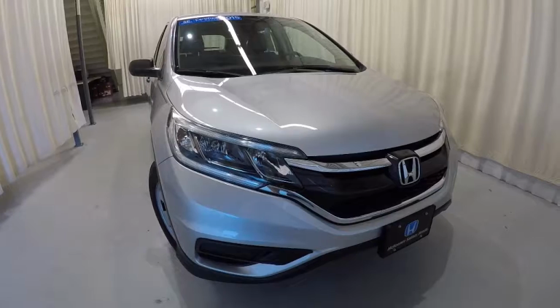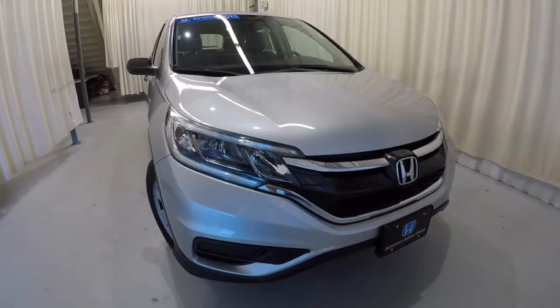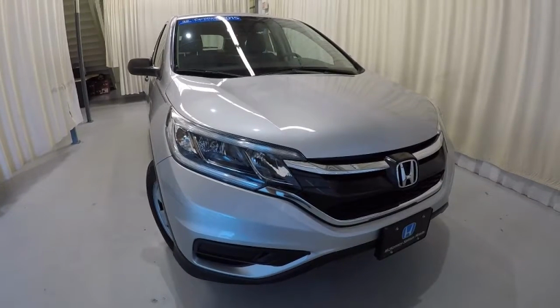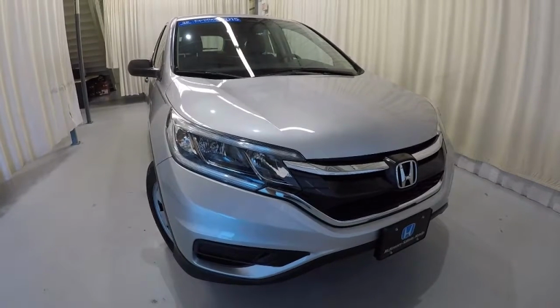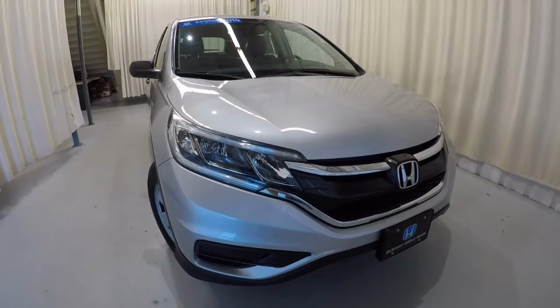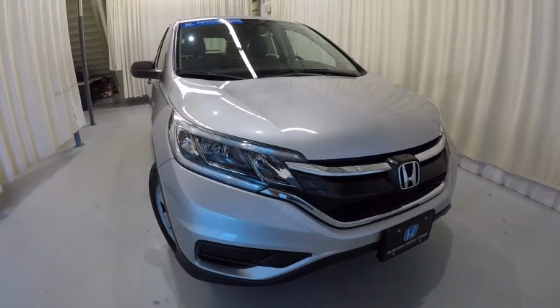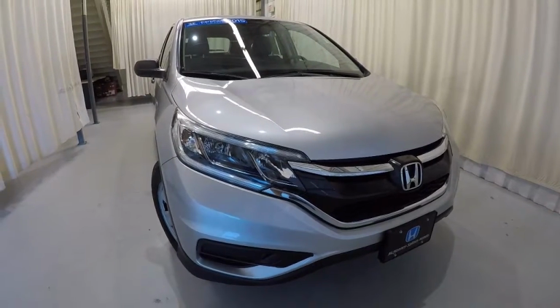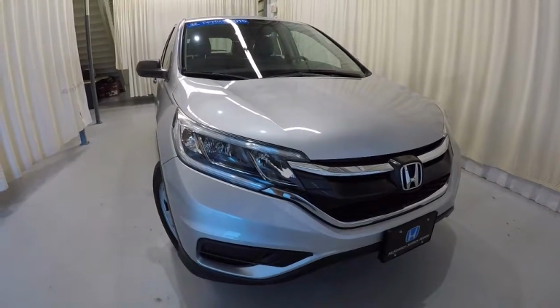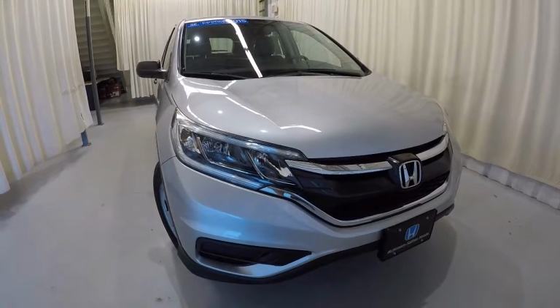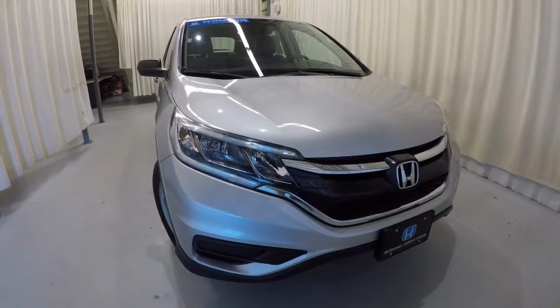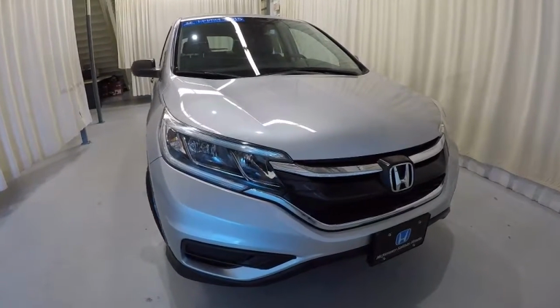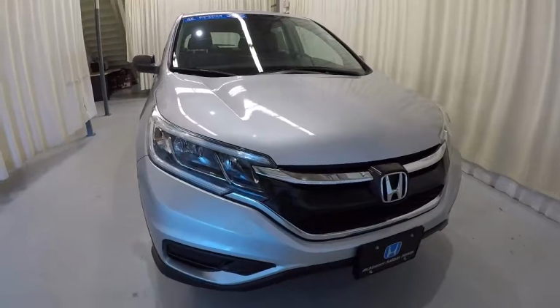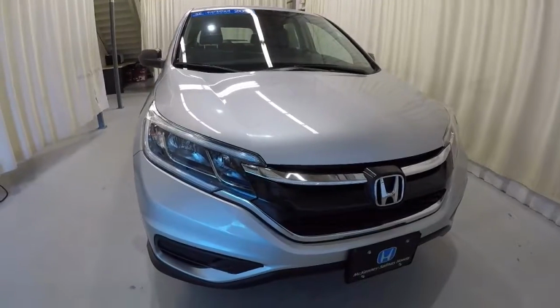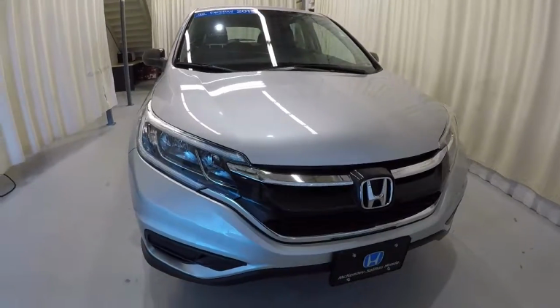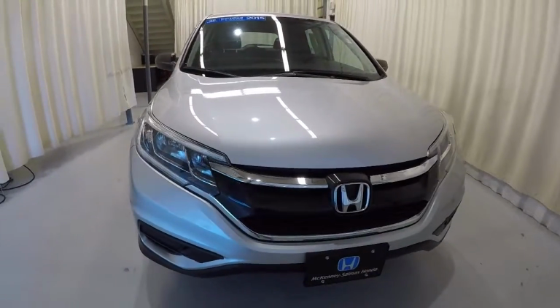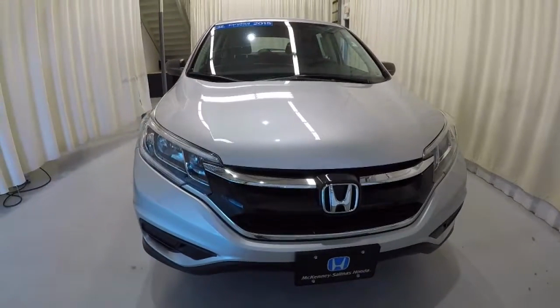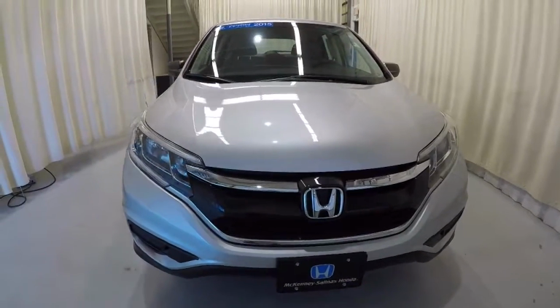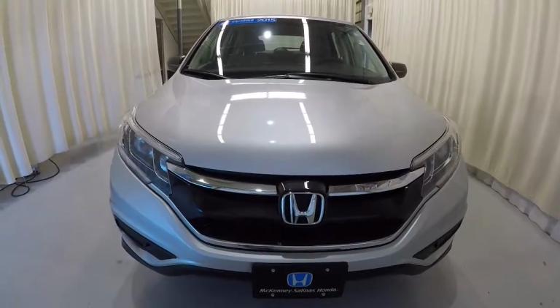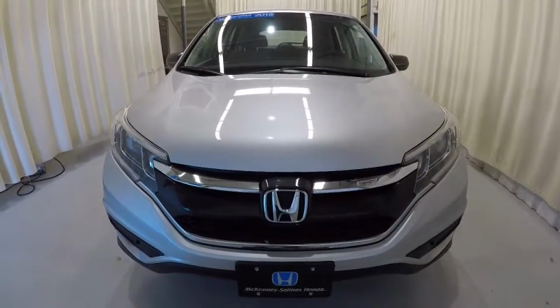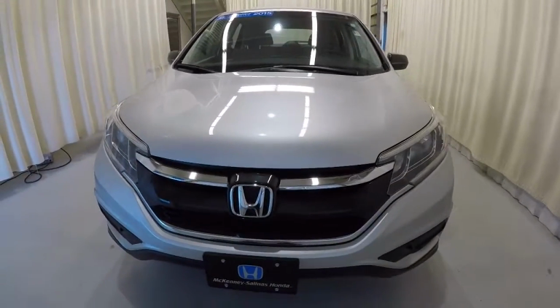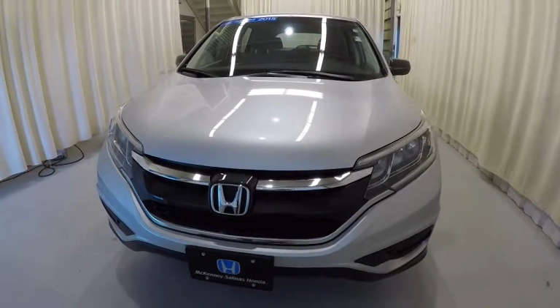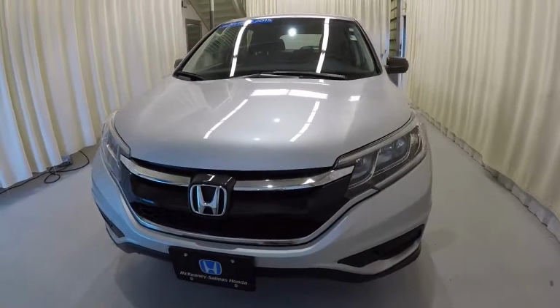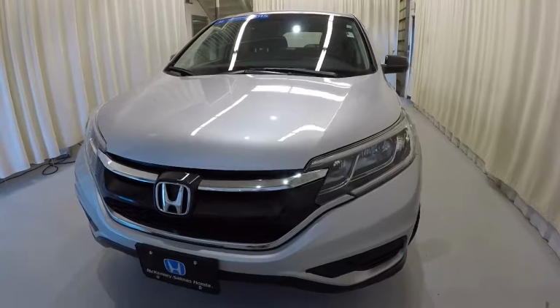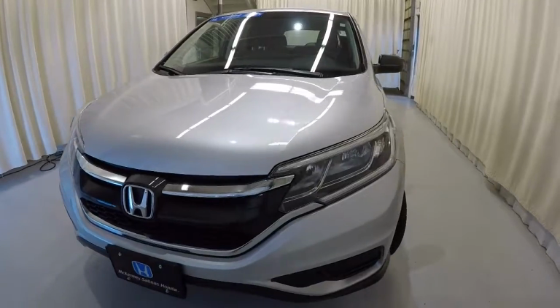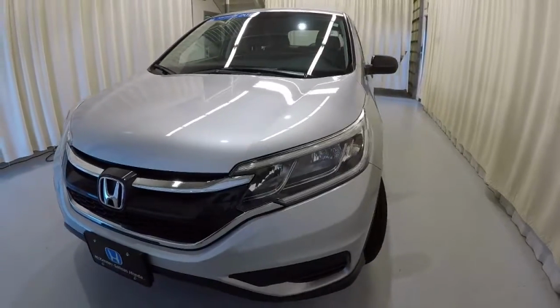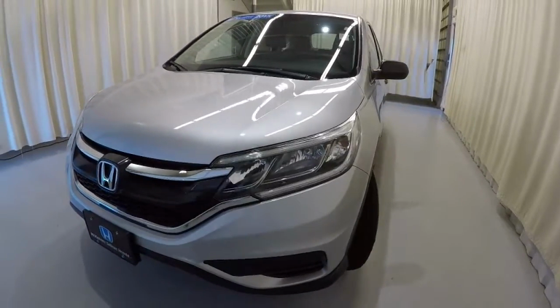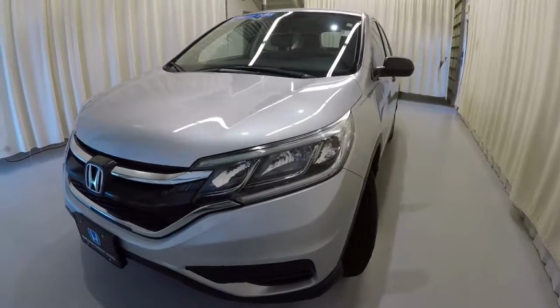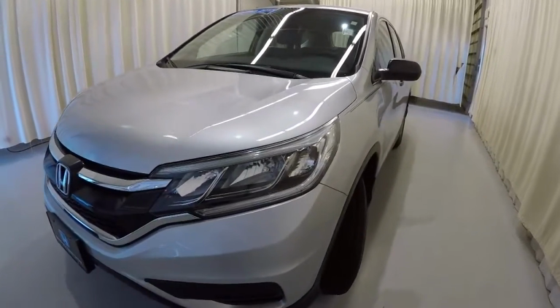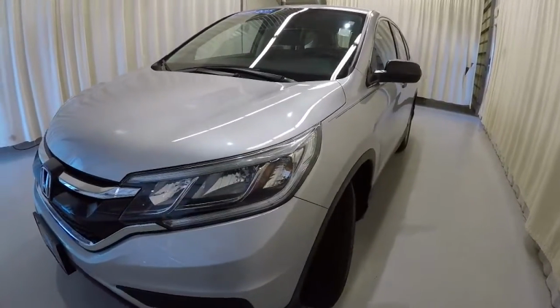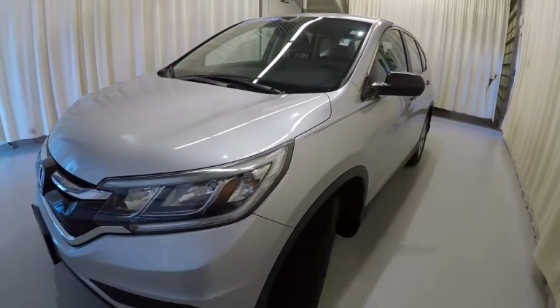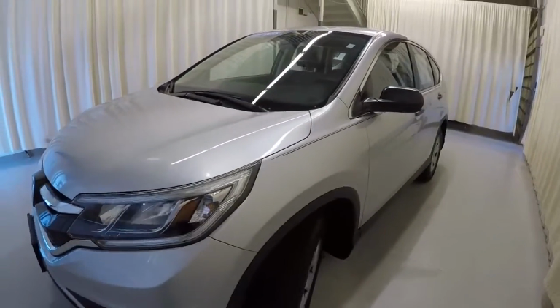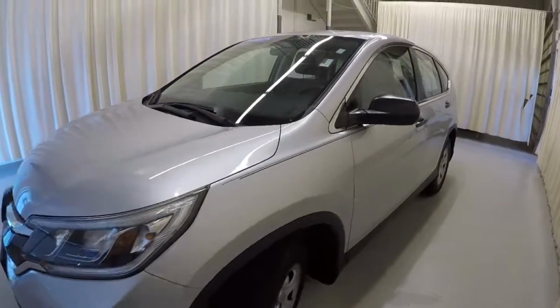Today we're featuring a 2015 Honda CR-V LX. It's a certified Honda with a clean Carfax and one owner. It's got 33,000 miles on it and is alabaster silver in color. We'll go ahead and walk around the vehicle with you.